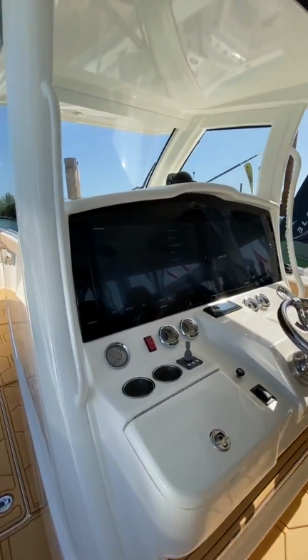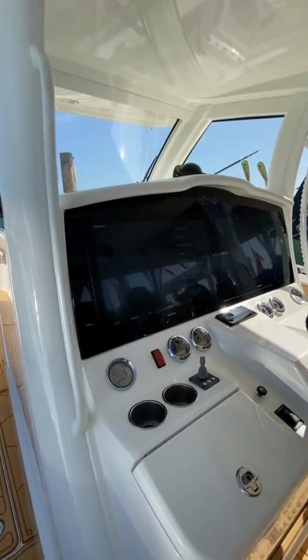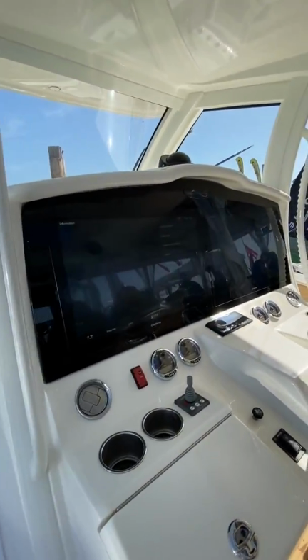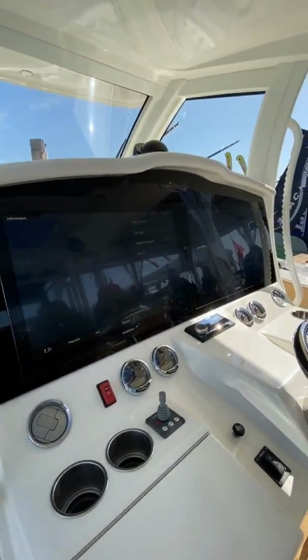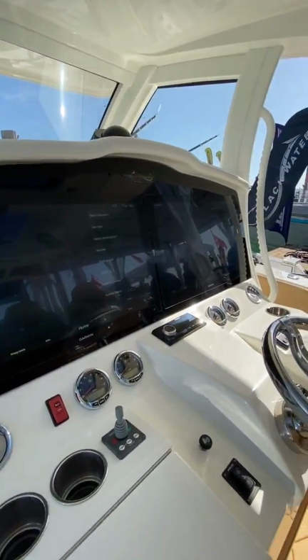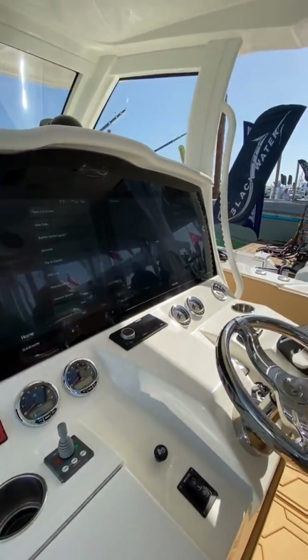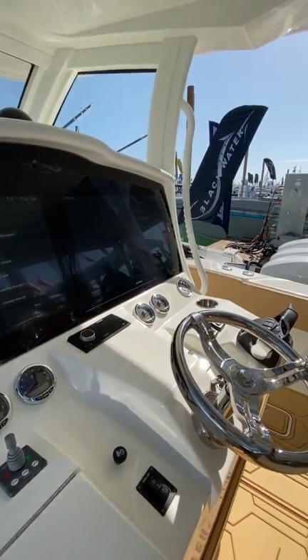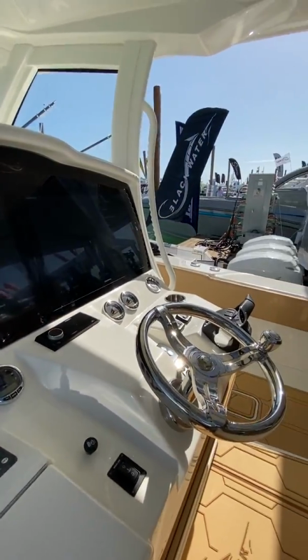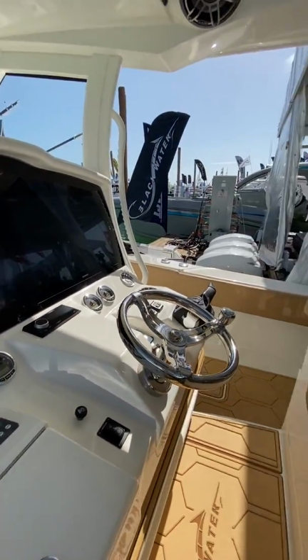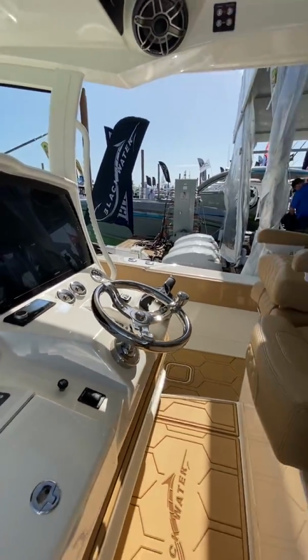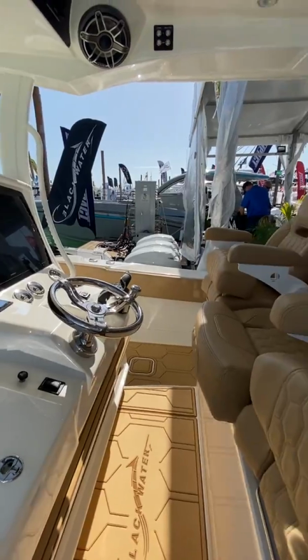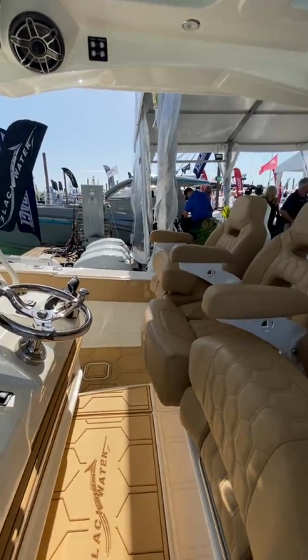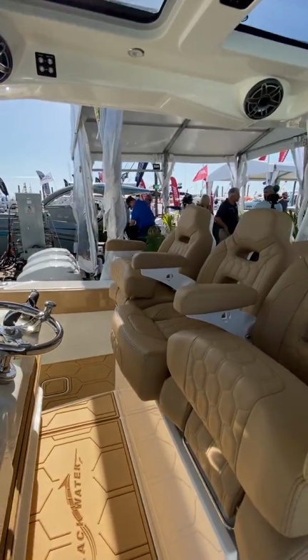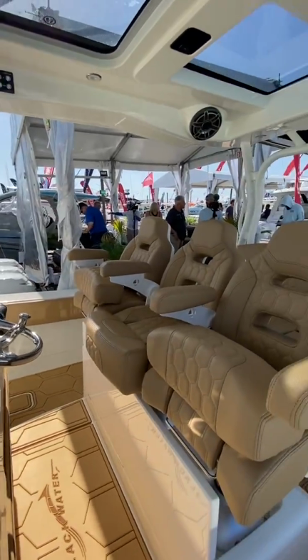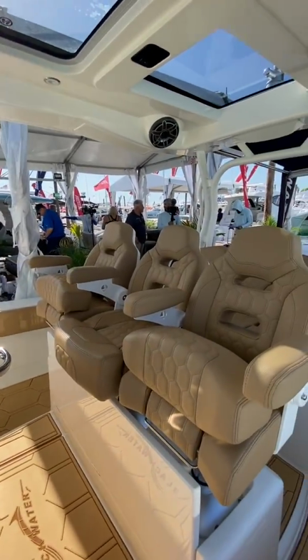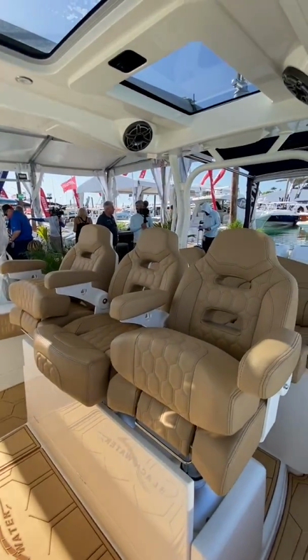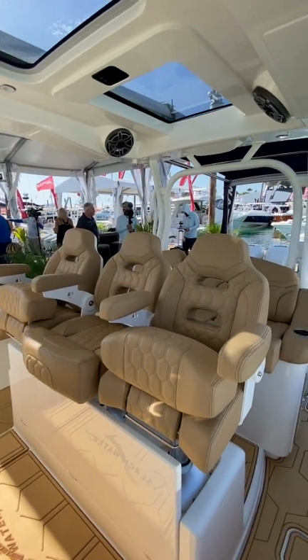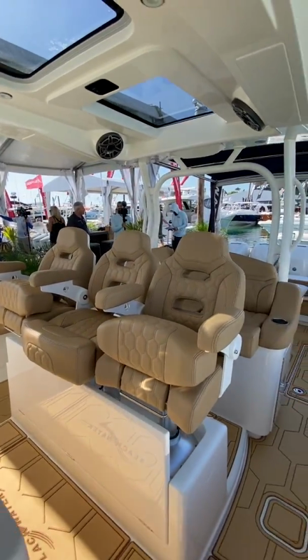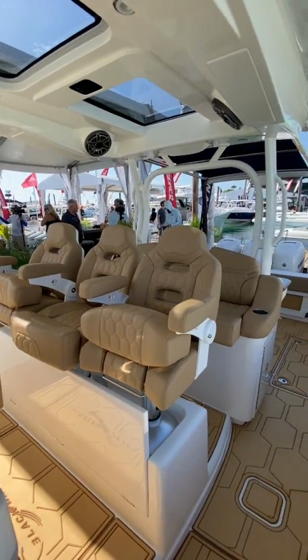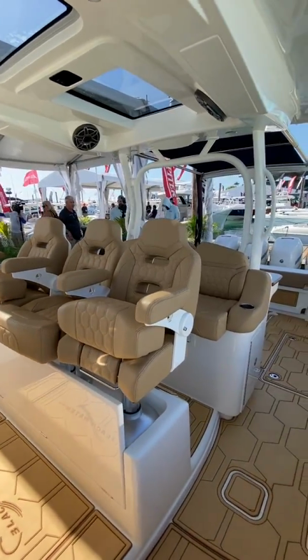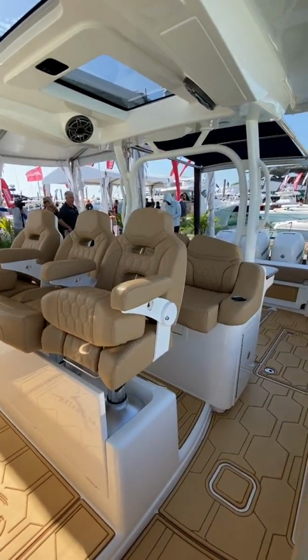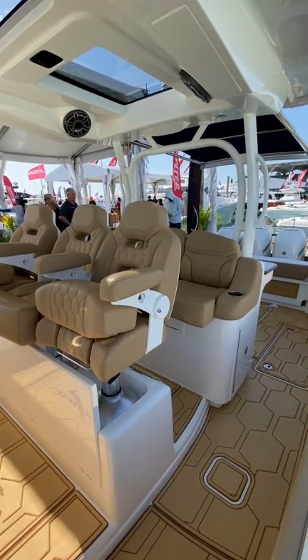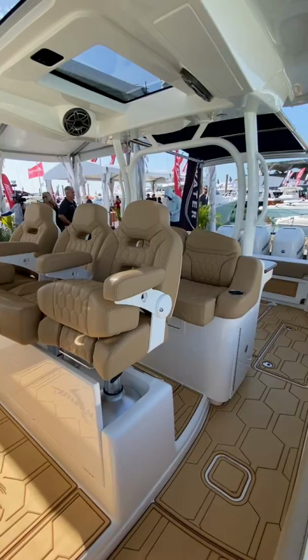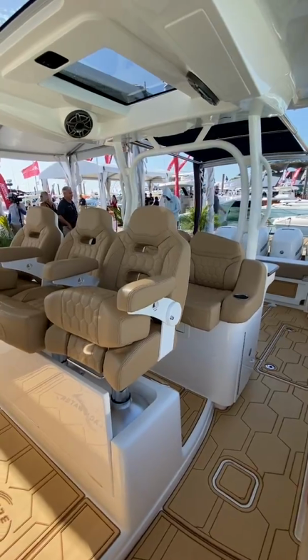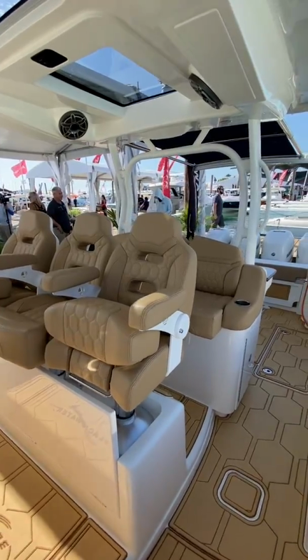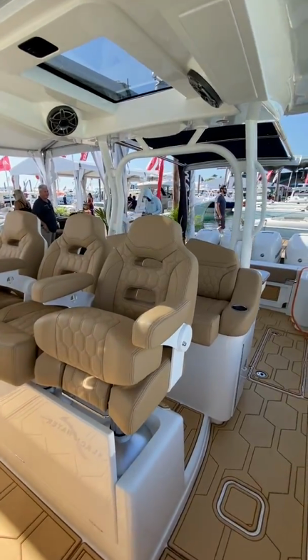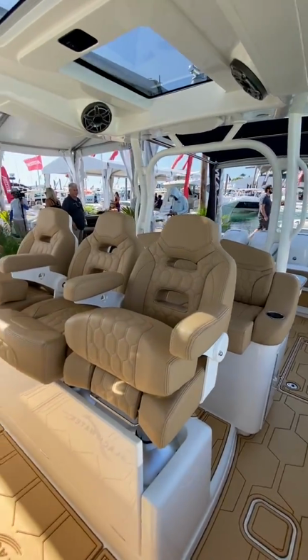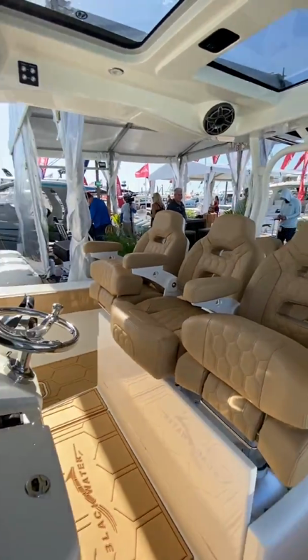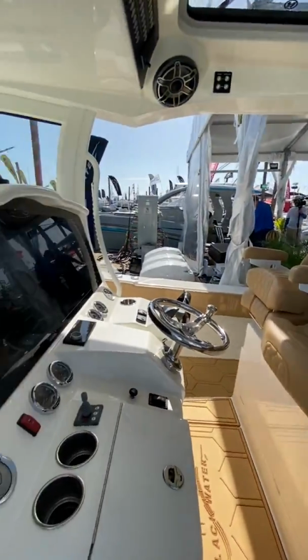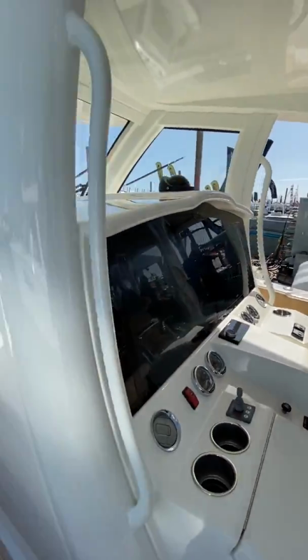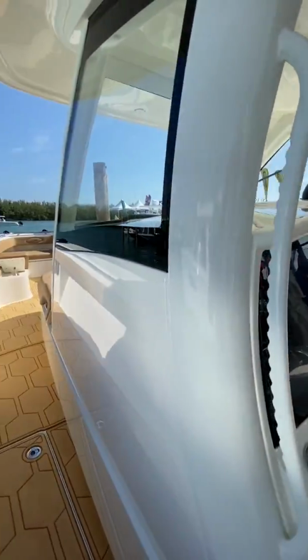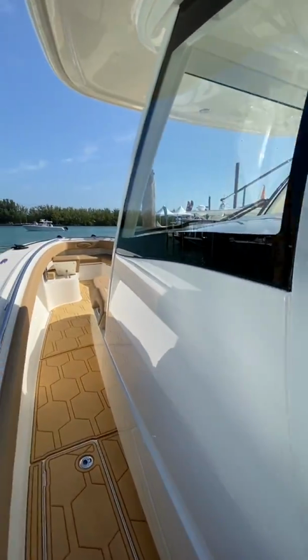Beautiful 24-inch Garmin gem lux steering wheel, and just luxurious — this one was built out in a much more luxurious fashion than most.